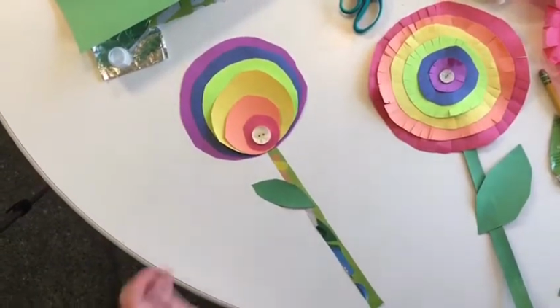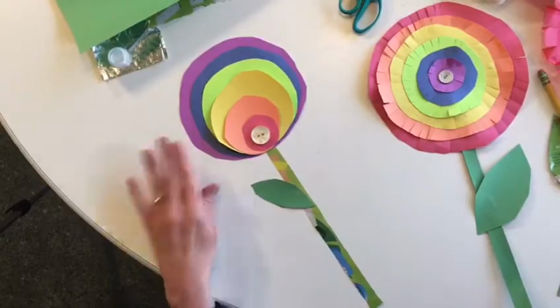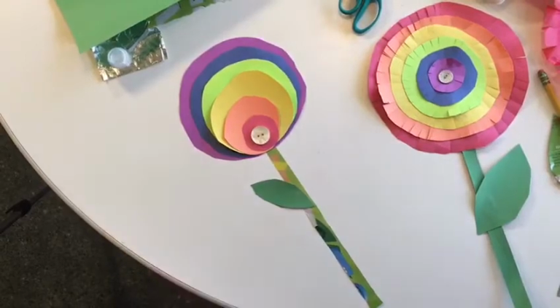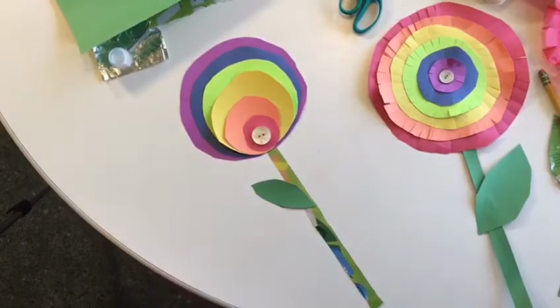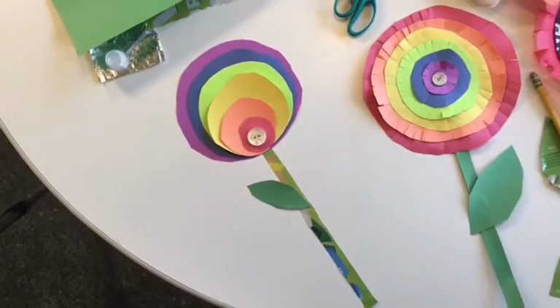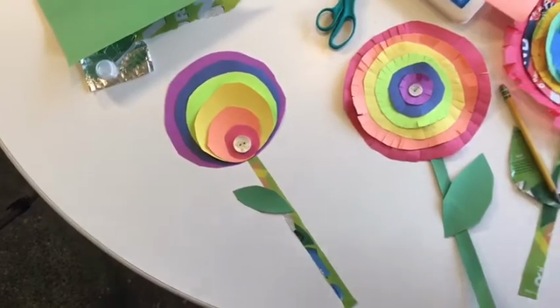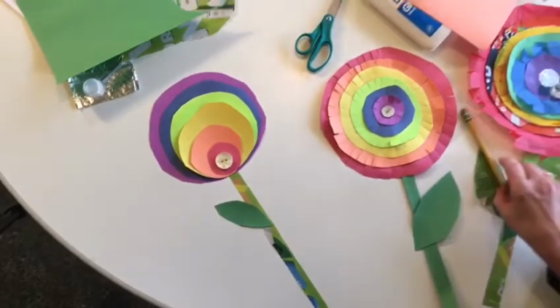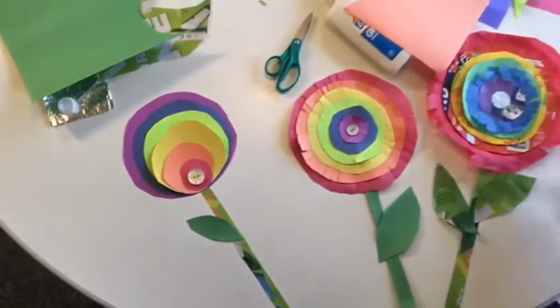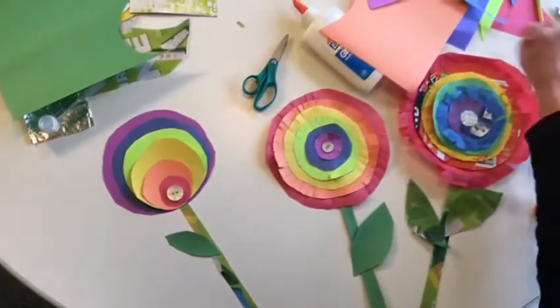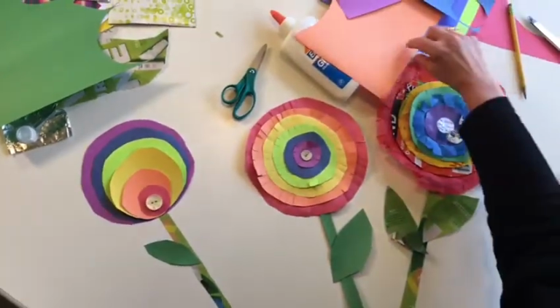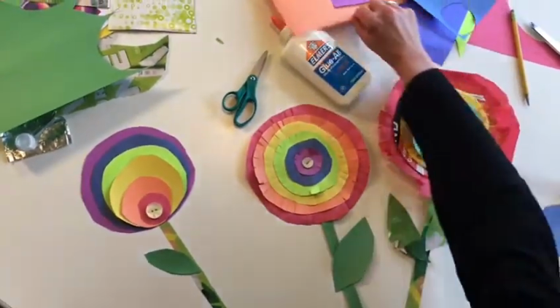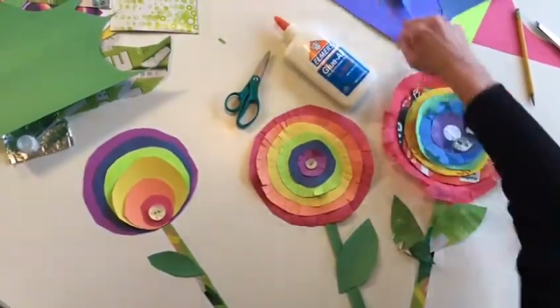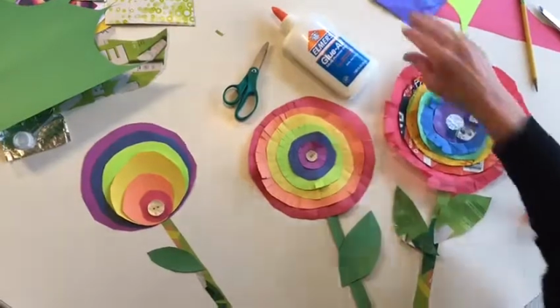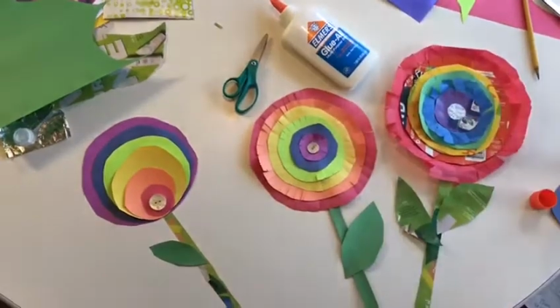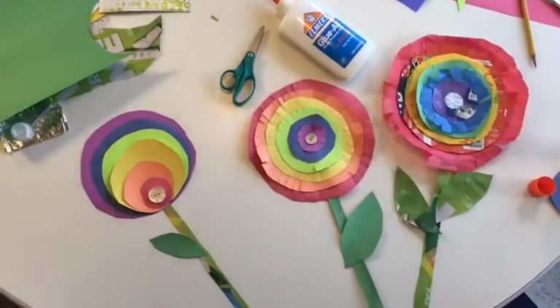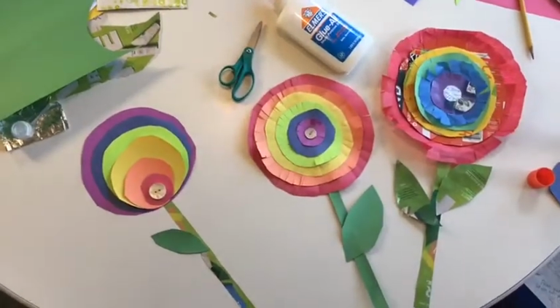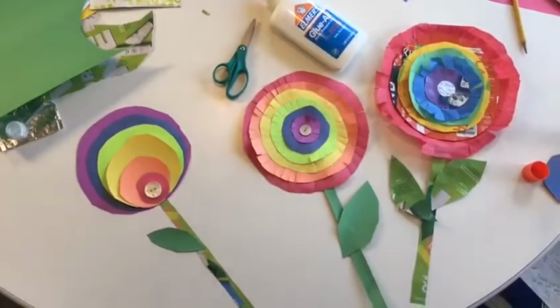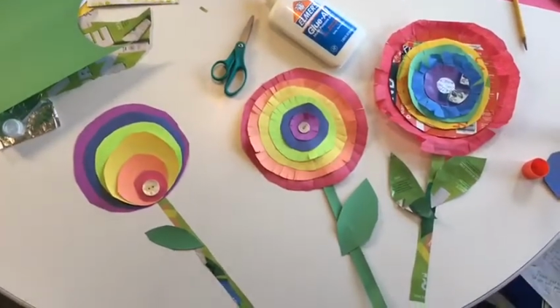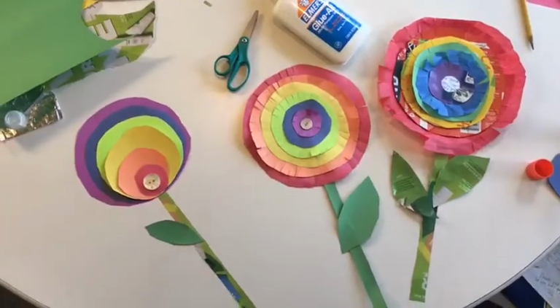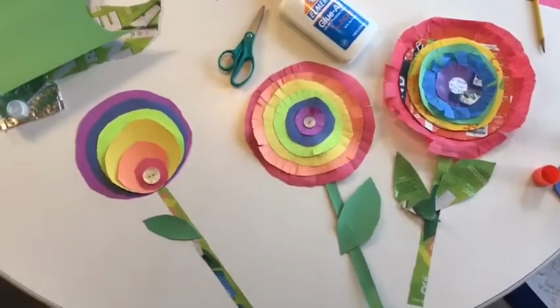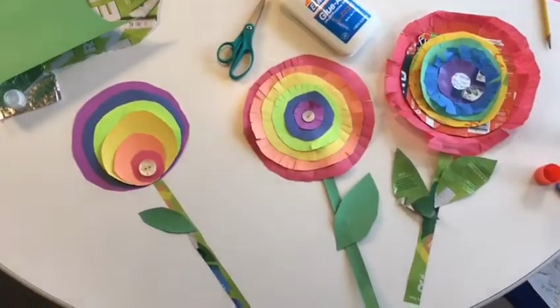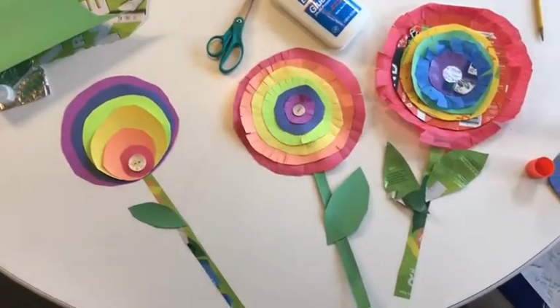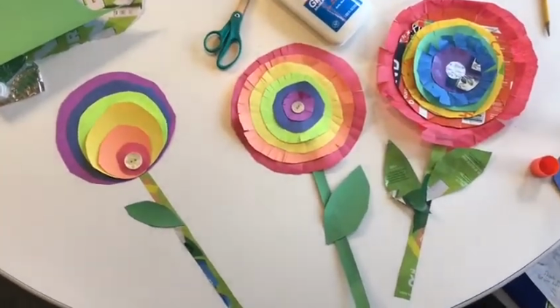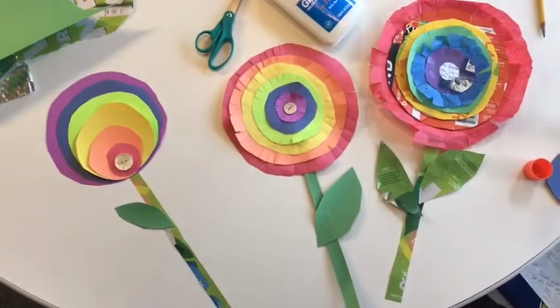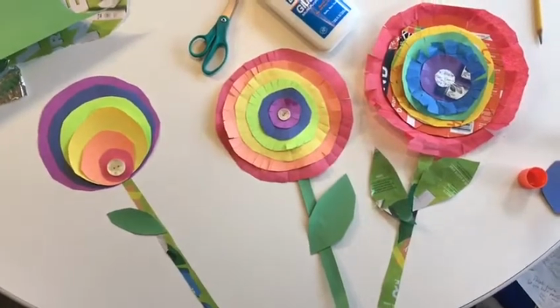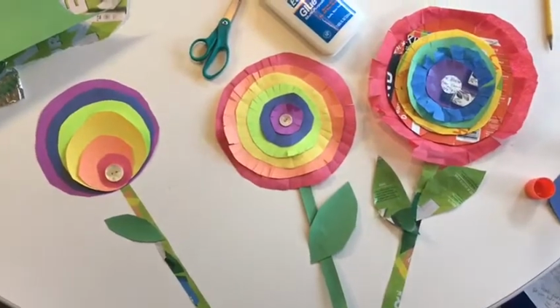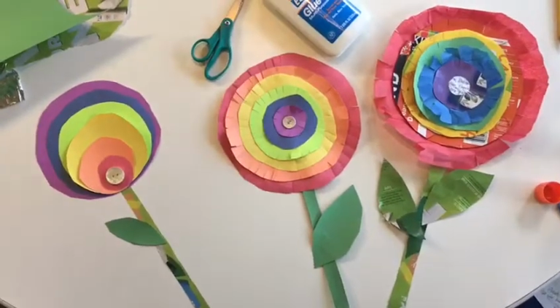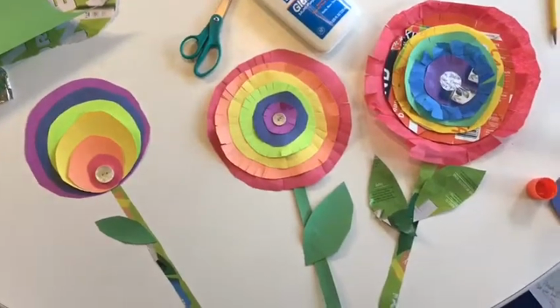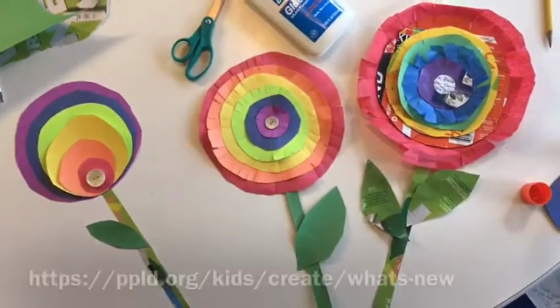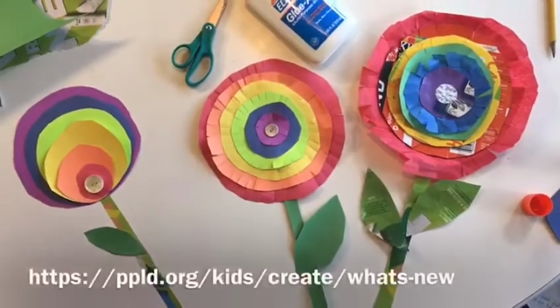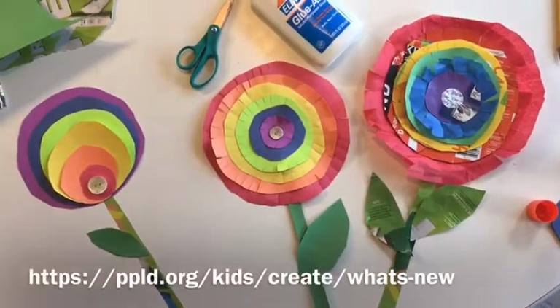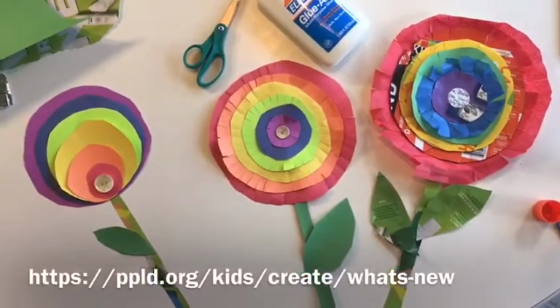And there are Kandinsky circle flowers! Maybe your parents will let you hang them up on a window or a wall. Thanks for joining us, and we'll see you next time for Cupboard Crafts and Experiments.